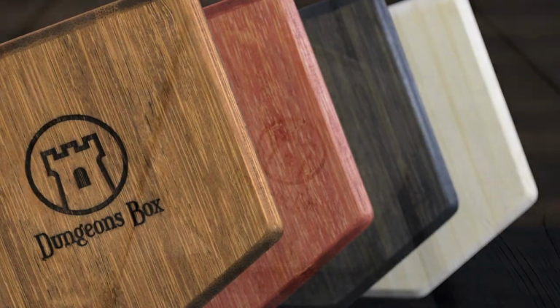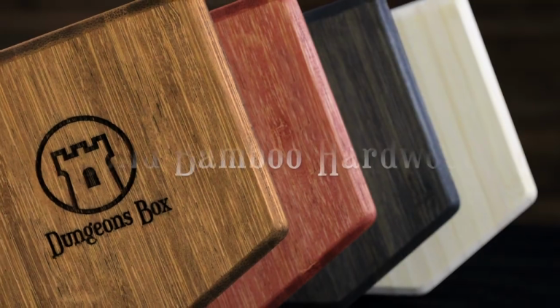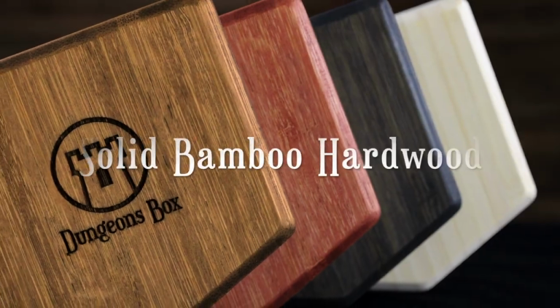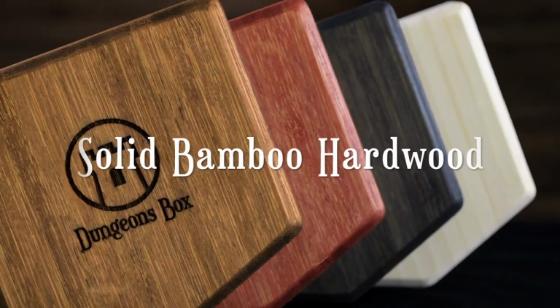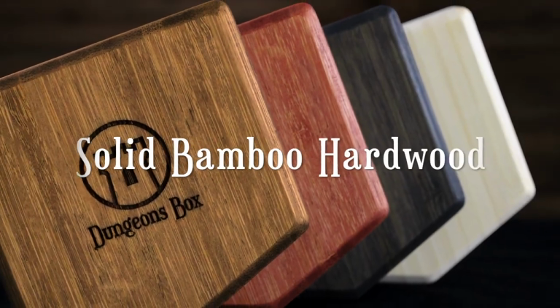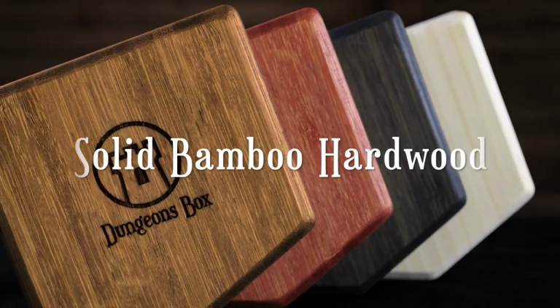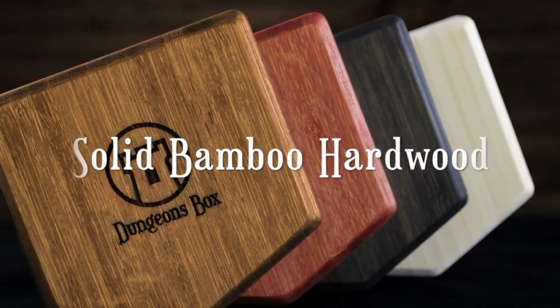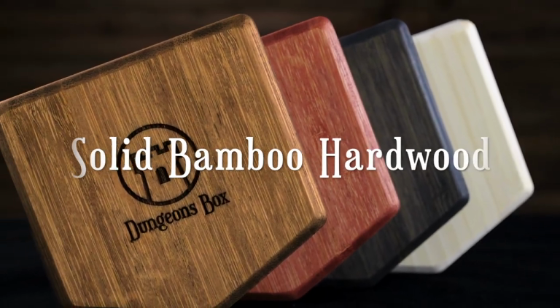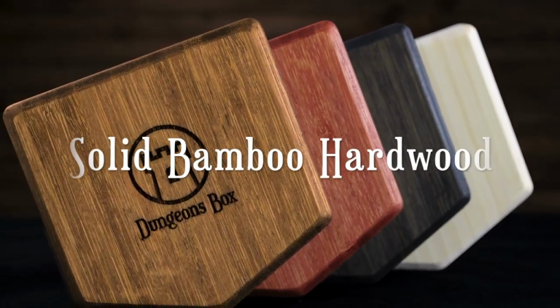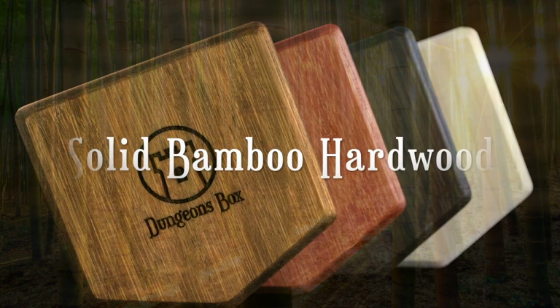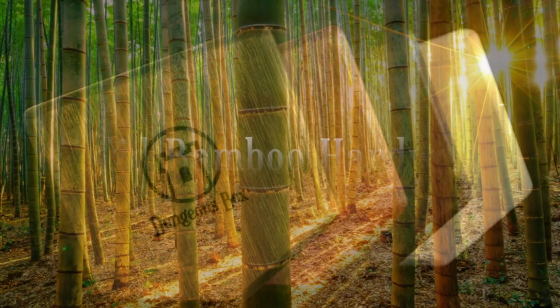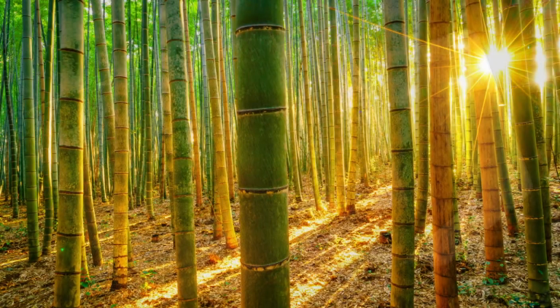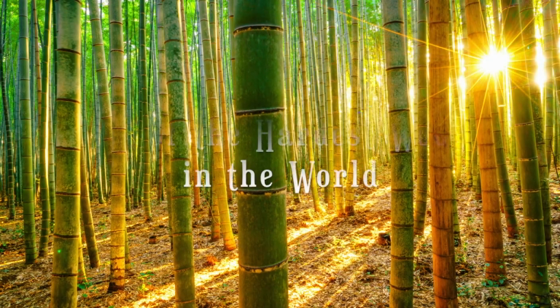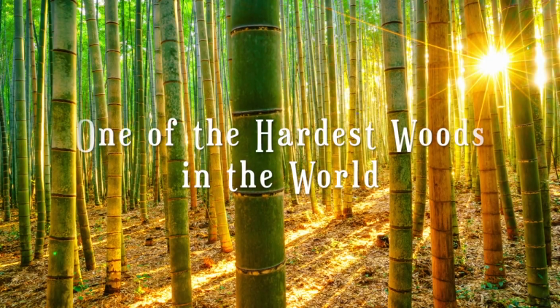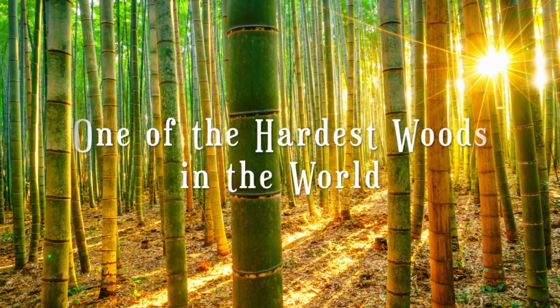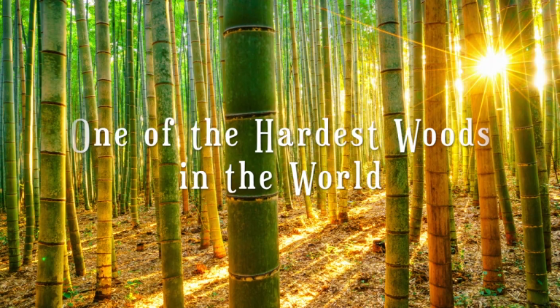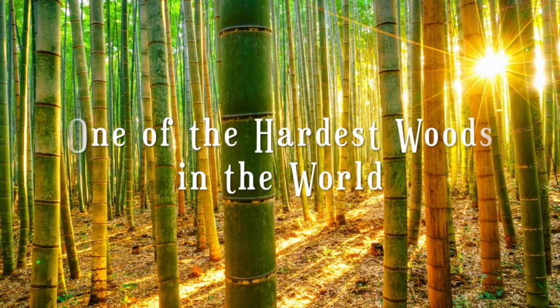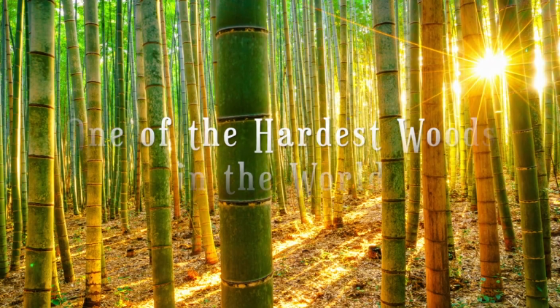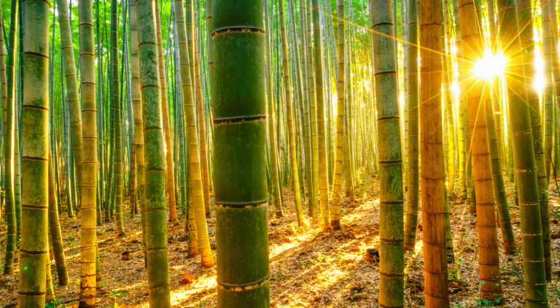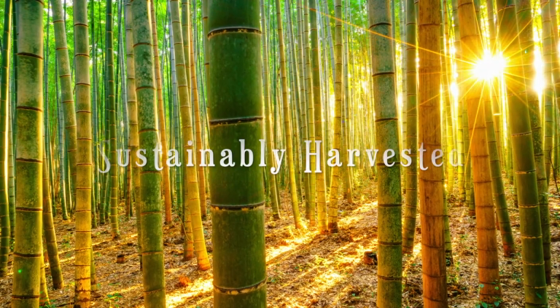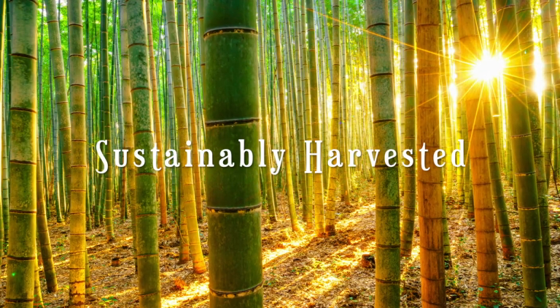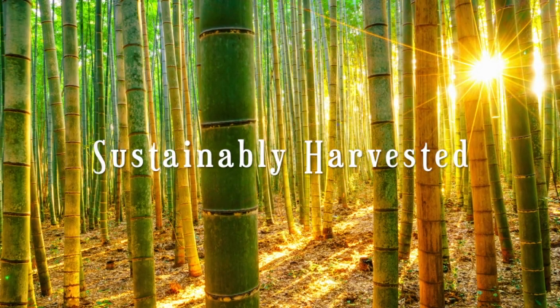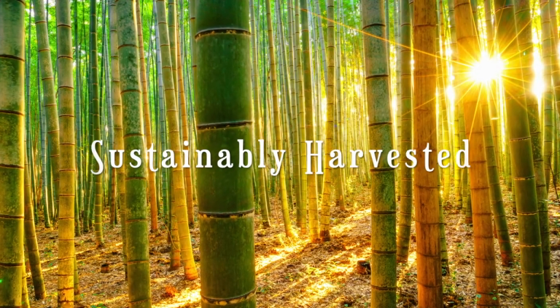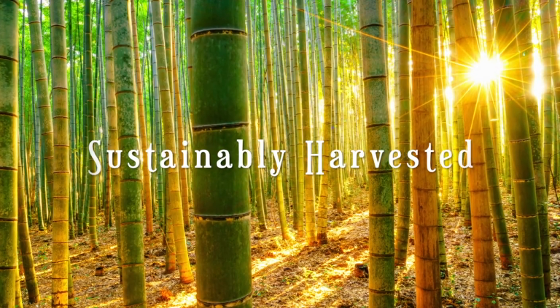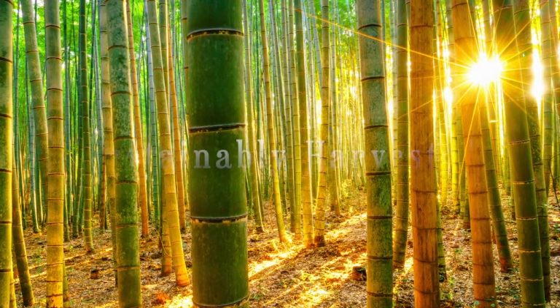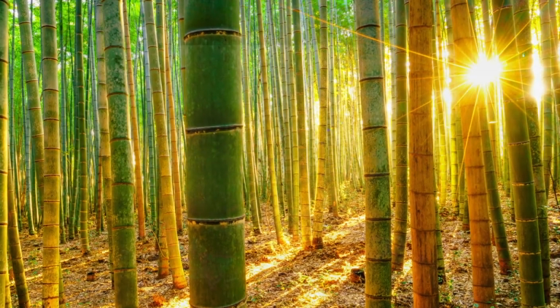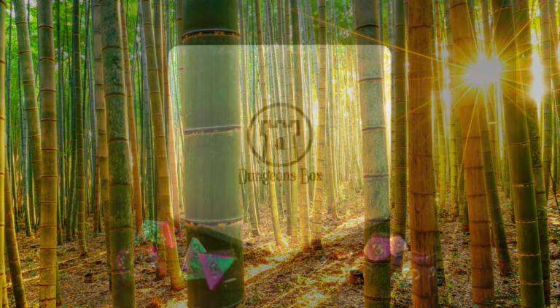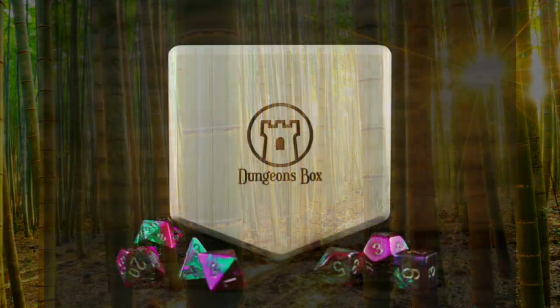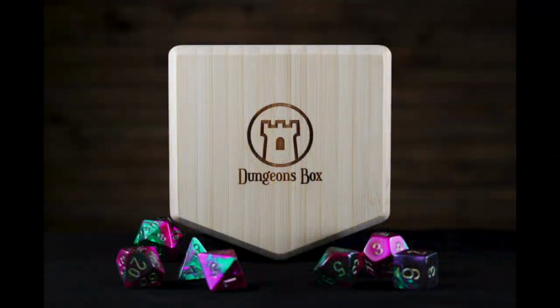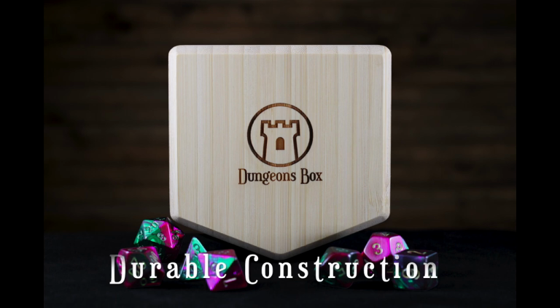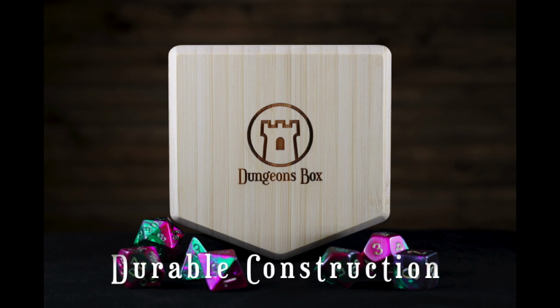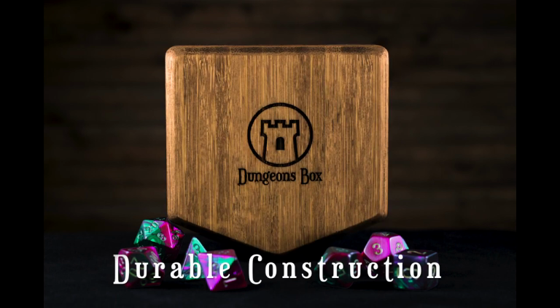Each box is crafted from solid bamboo, one of the hardest woods in the world. While most wood comes from trees that can take over a hundred years to grow, bamboo can be harvested in just 60 days. The result is an extremely durable product.